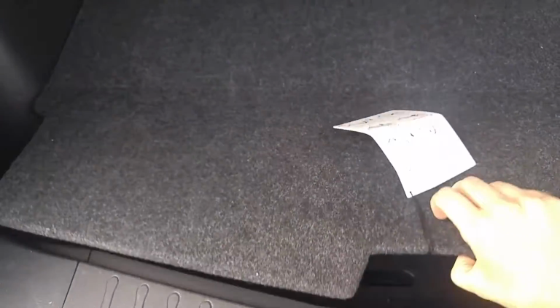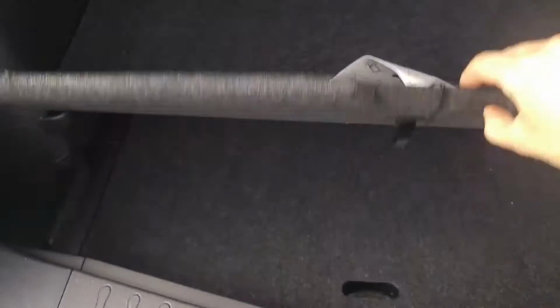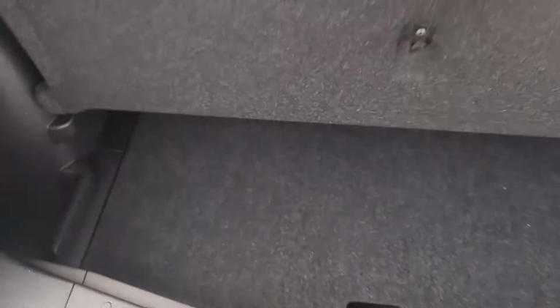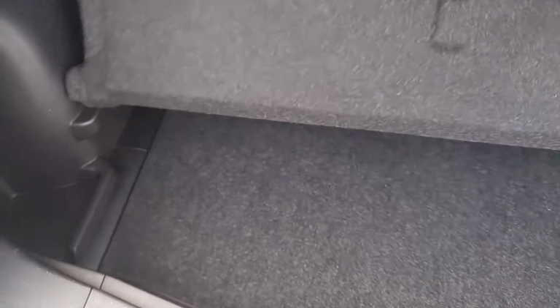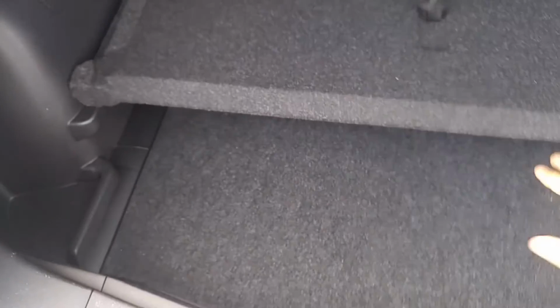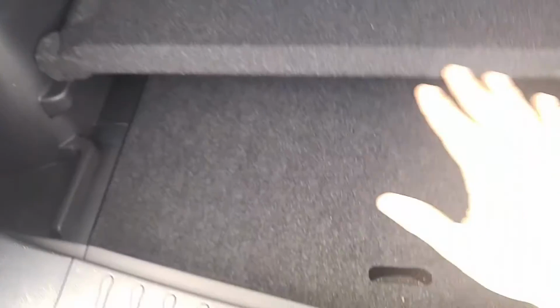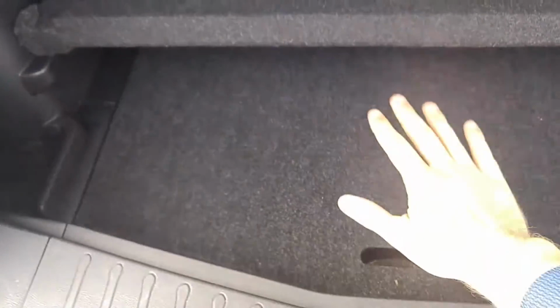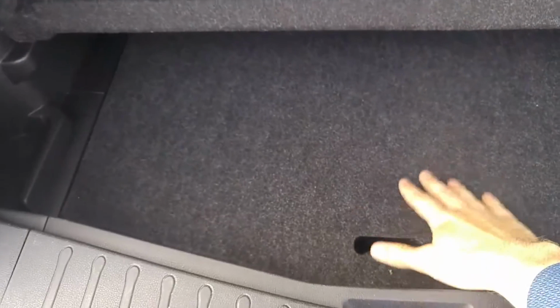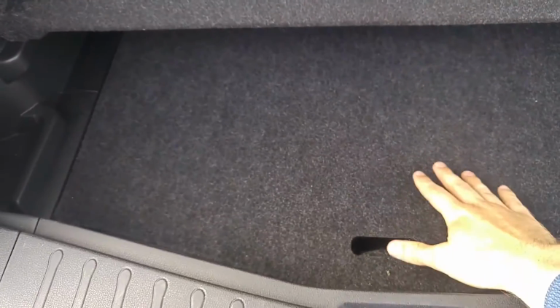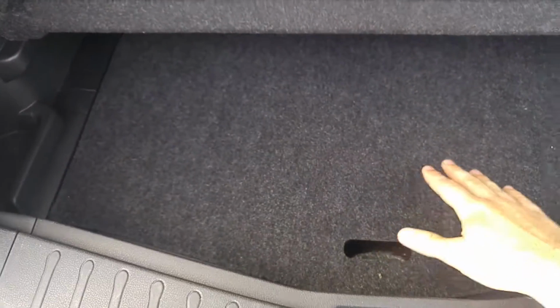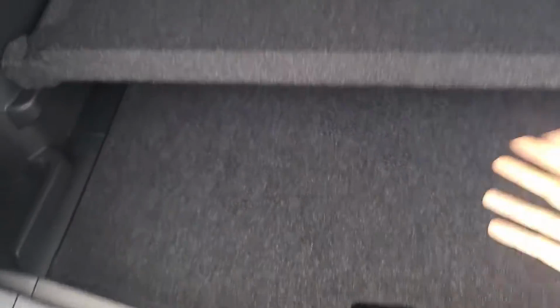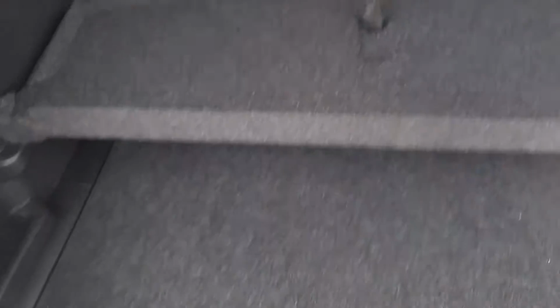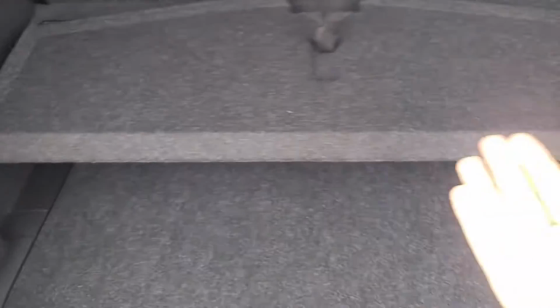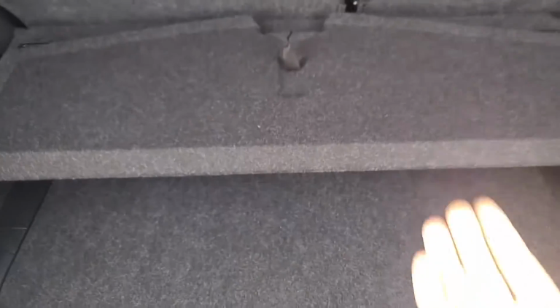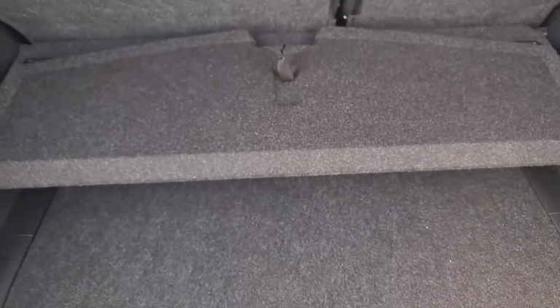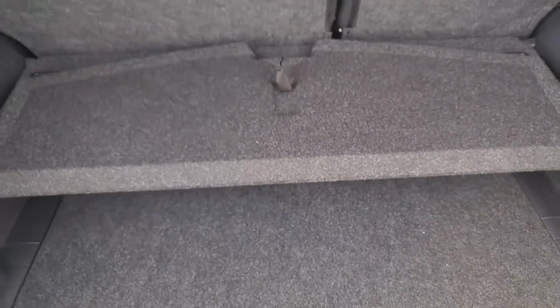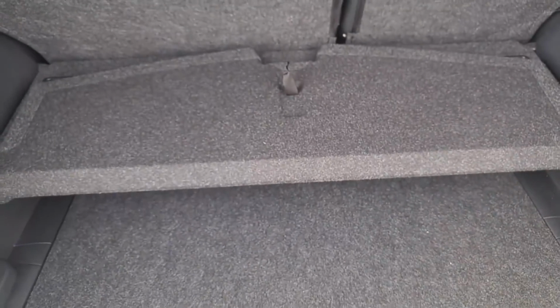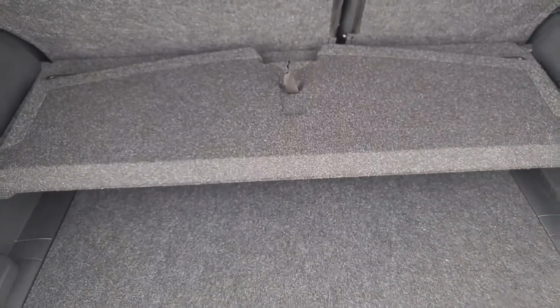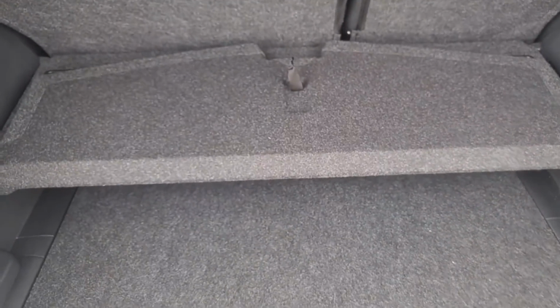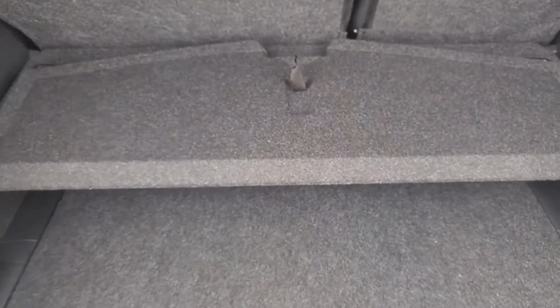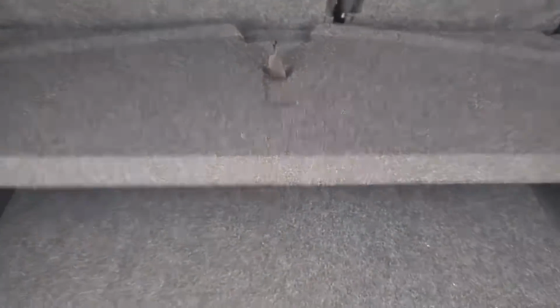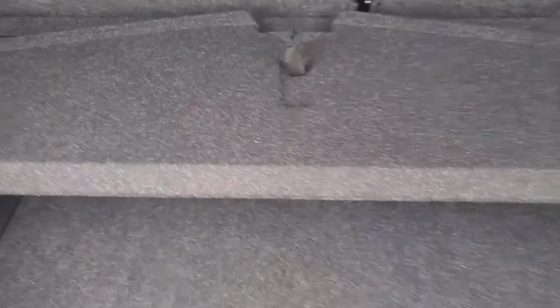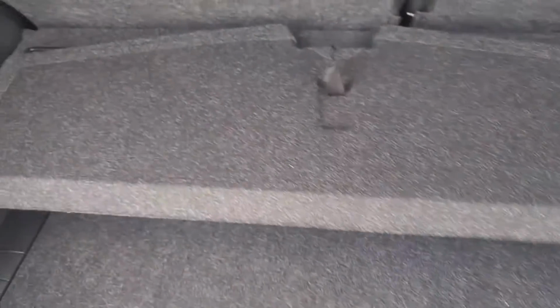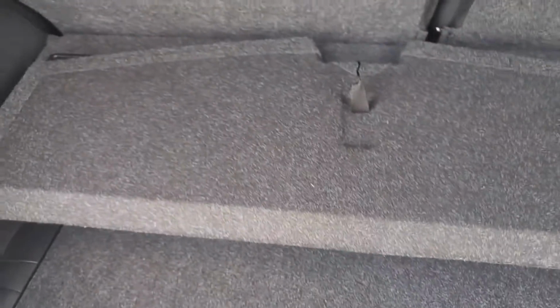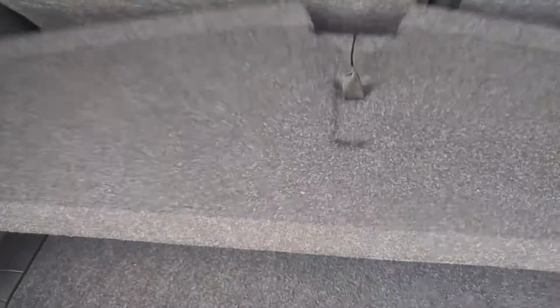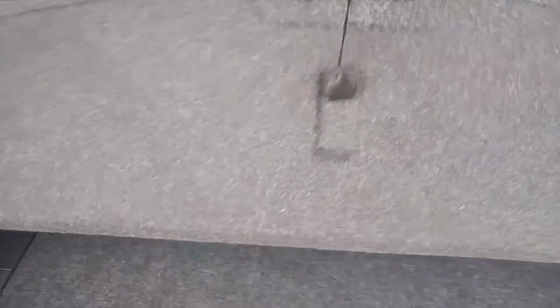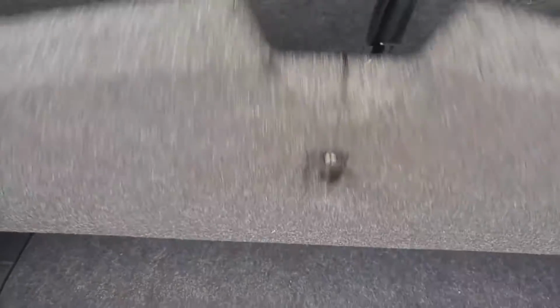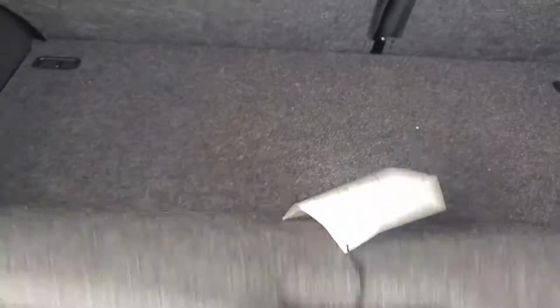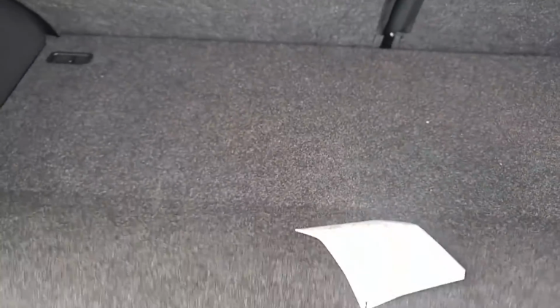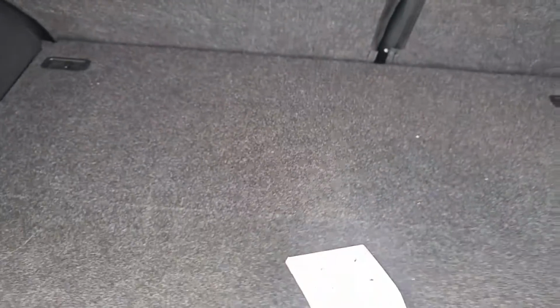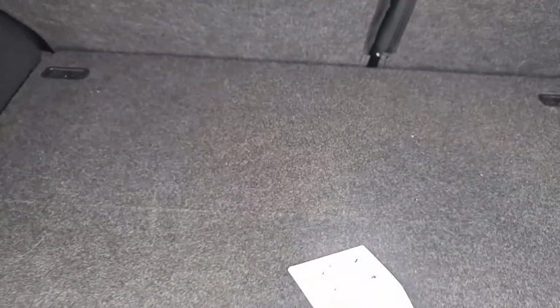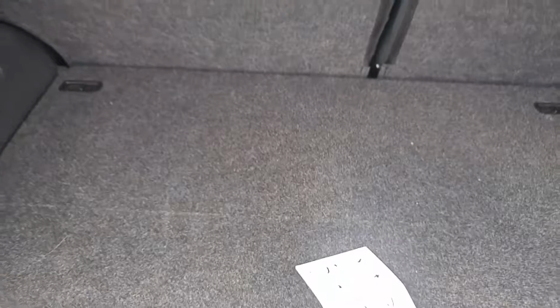On the bottom we have a divide-and-hide system. This actually folds up to give you more depth if you need it. This piece will come out completely to give you that depth, or it'll hide cargo that you have inside.